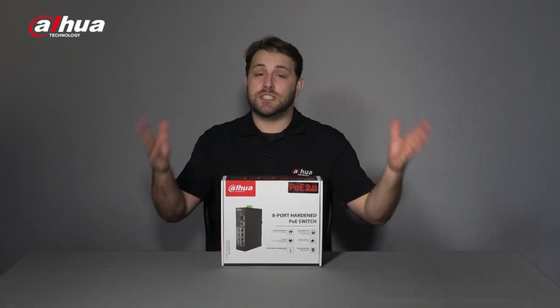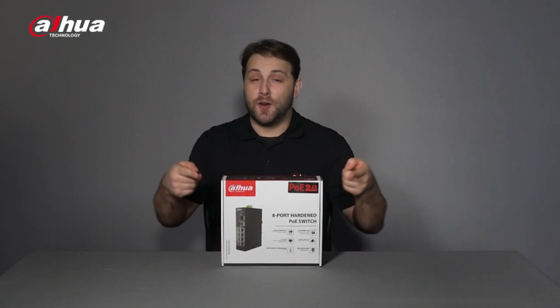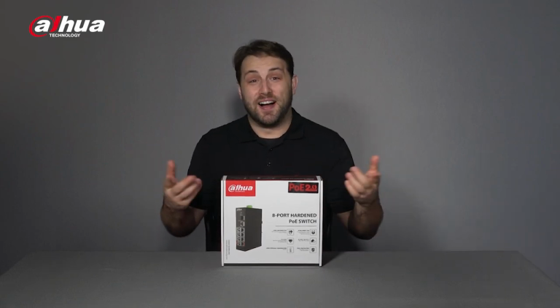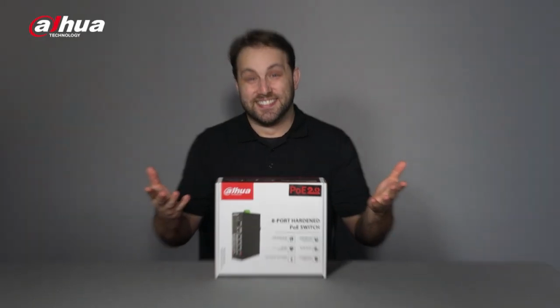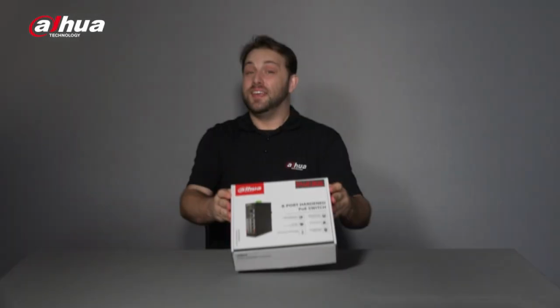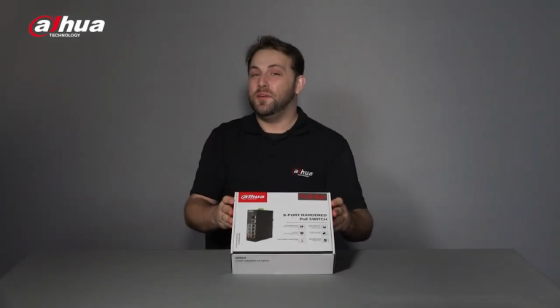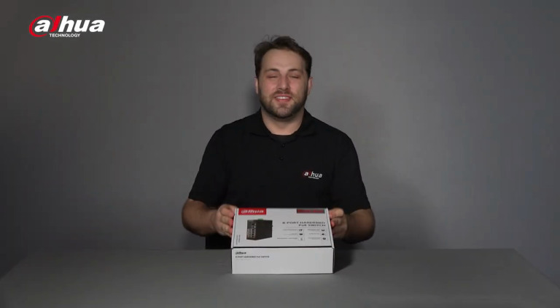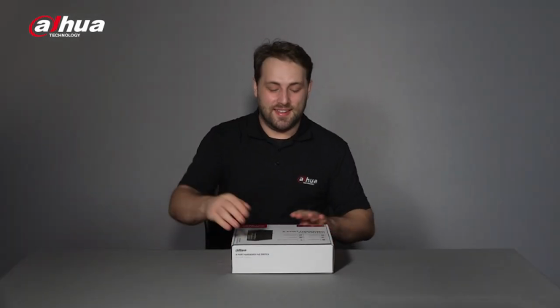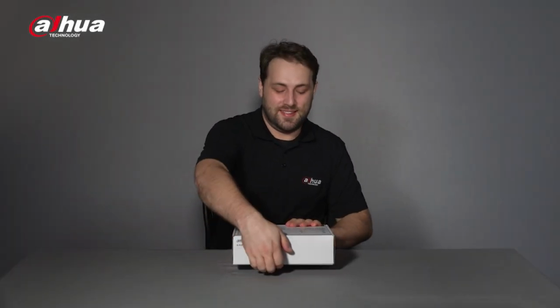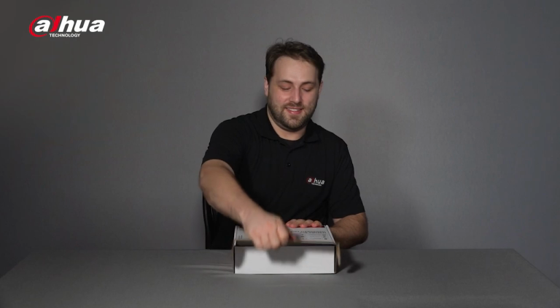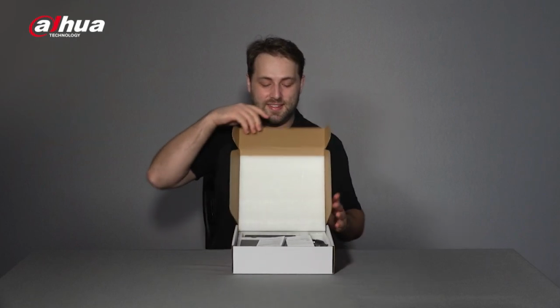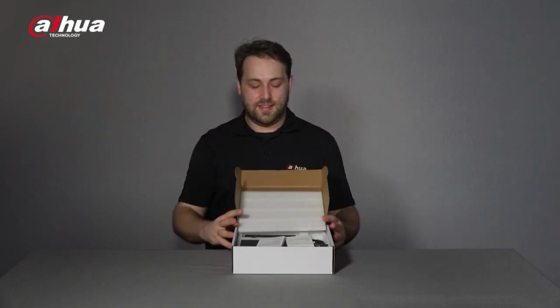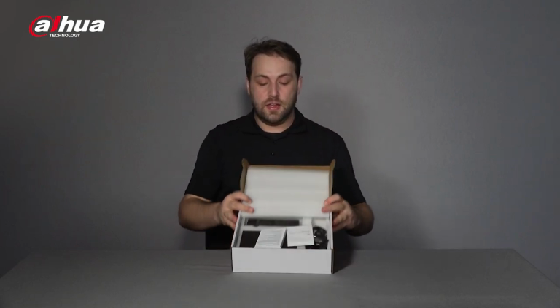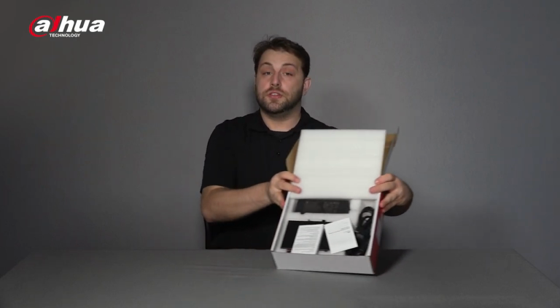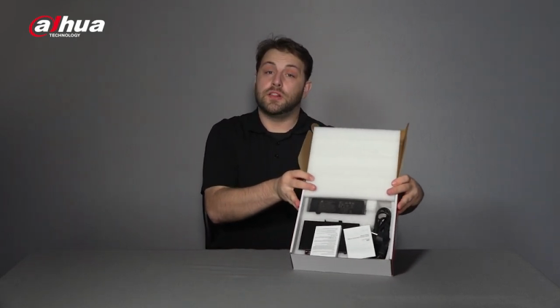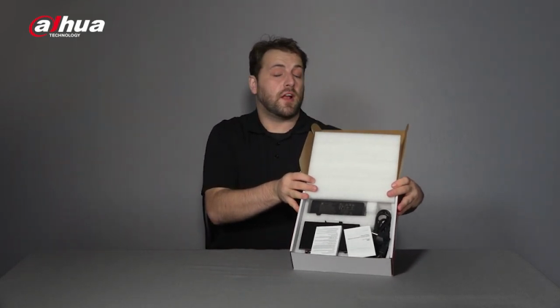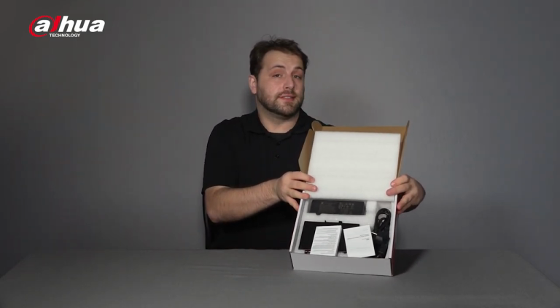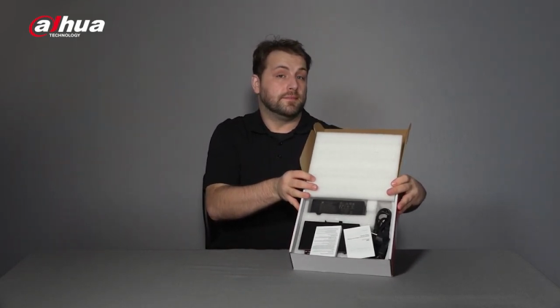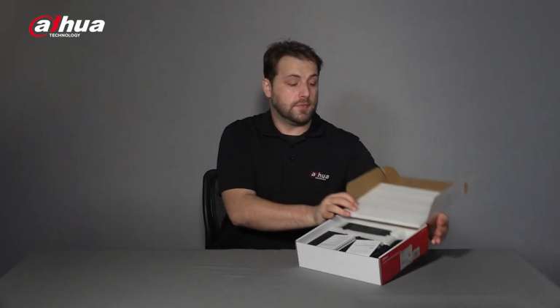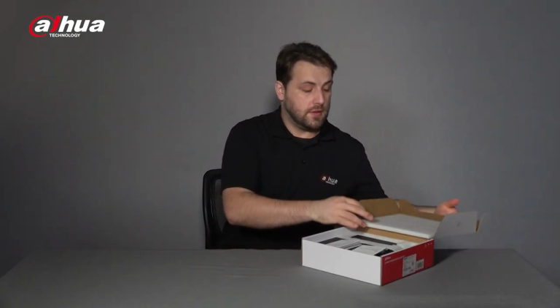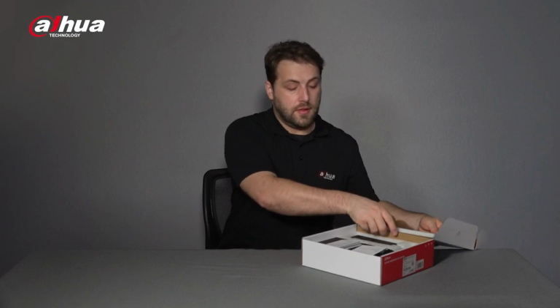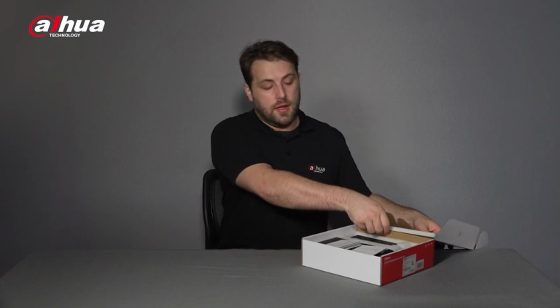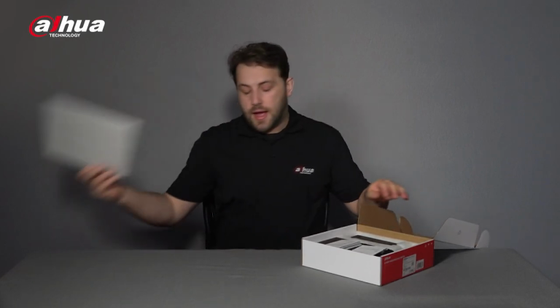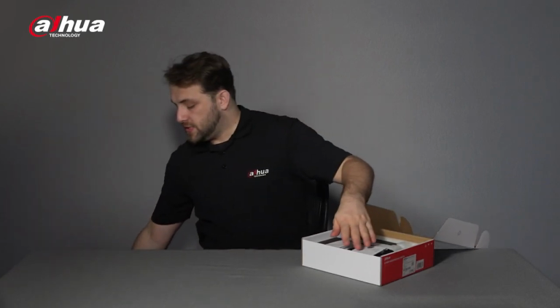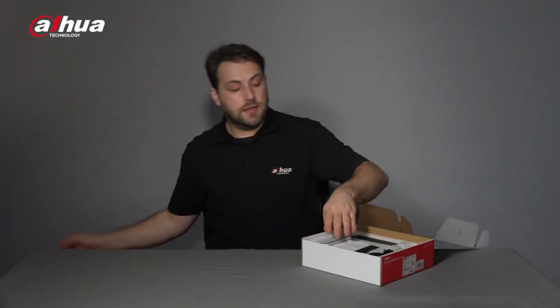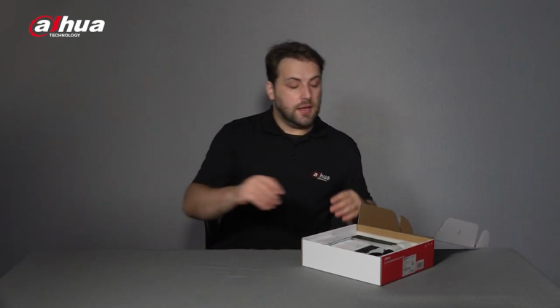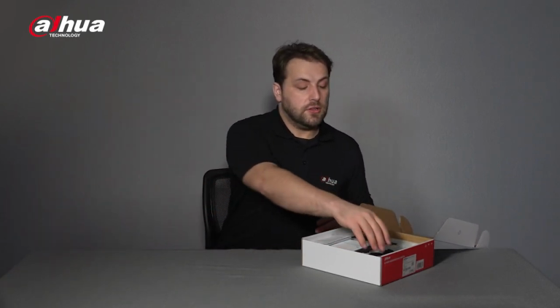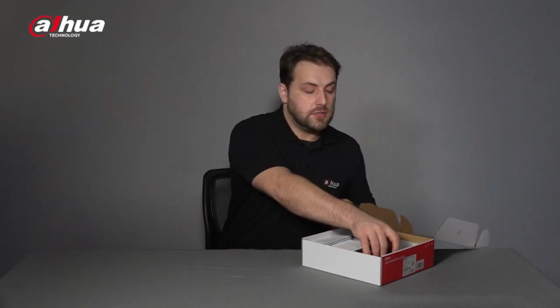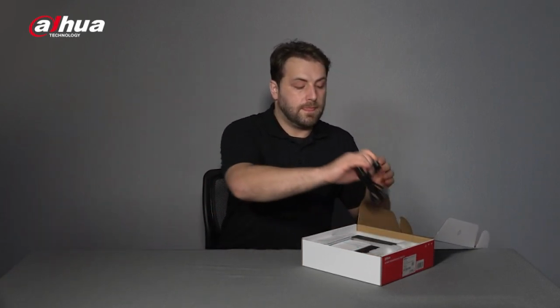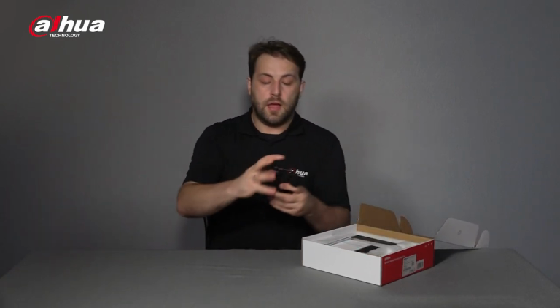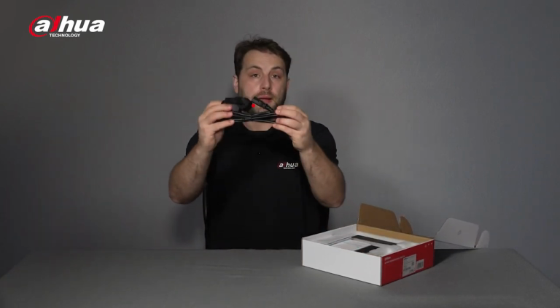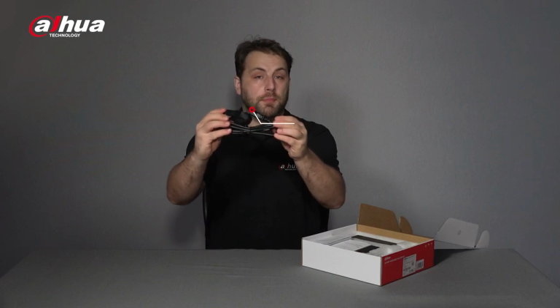Let's quit stalling and open the box. Here we go. So this is what it looks like on the inside. As you can see, it includes a power cable.